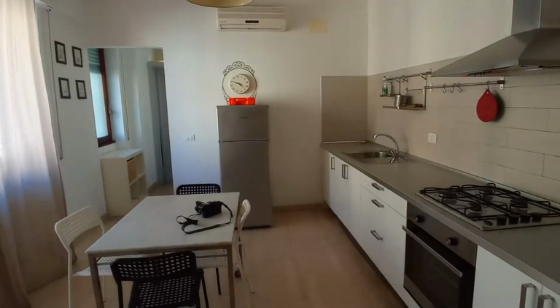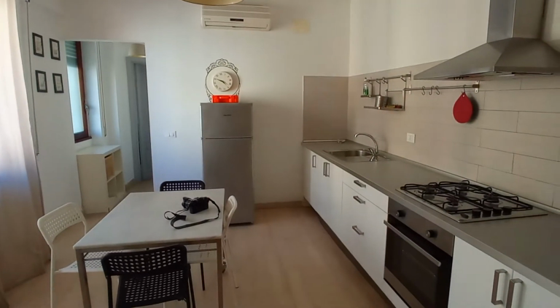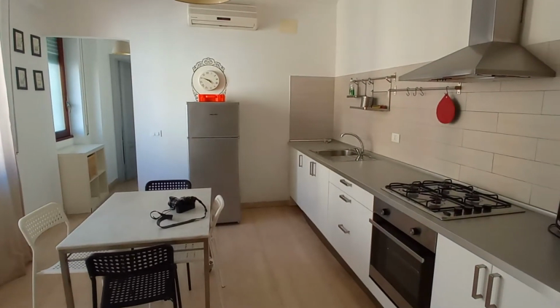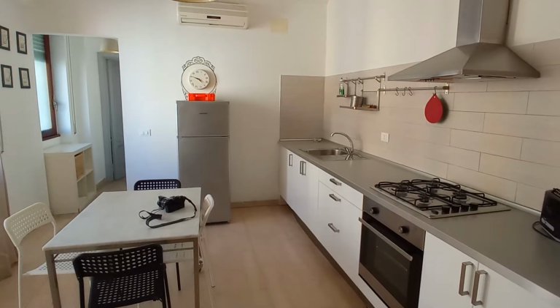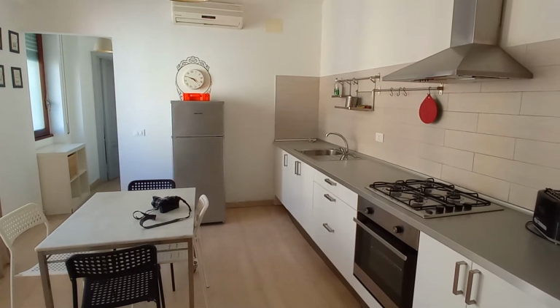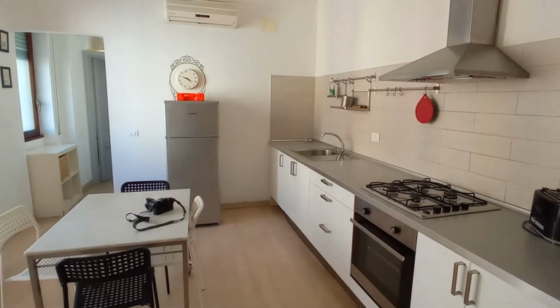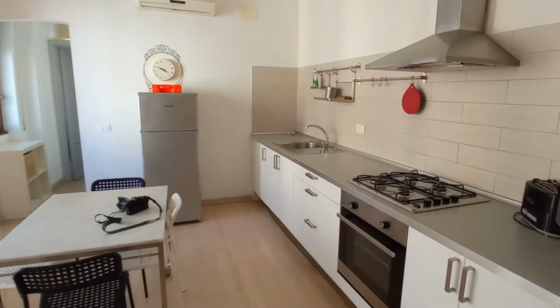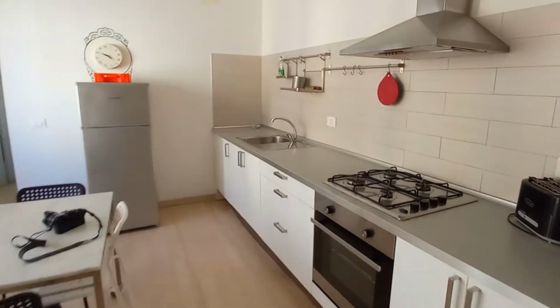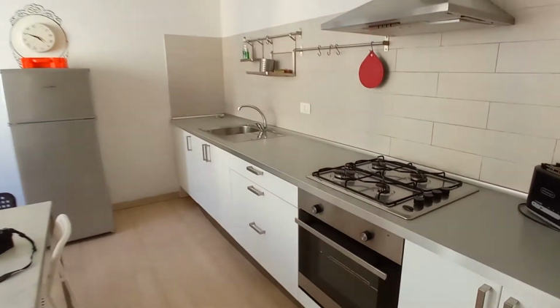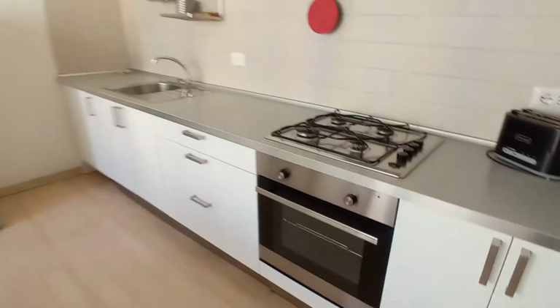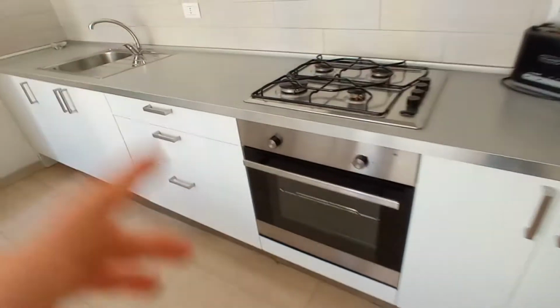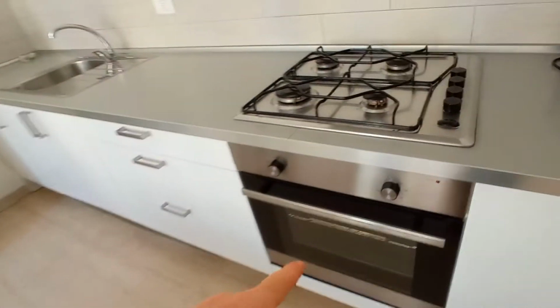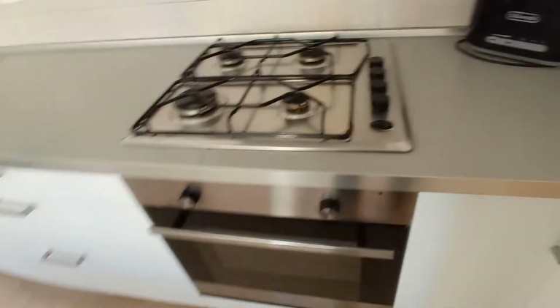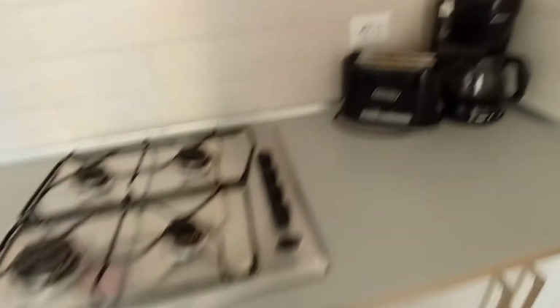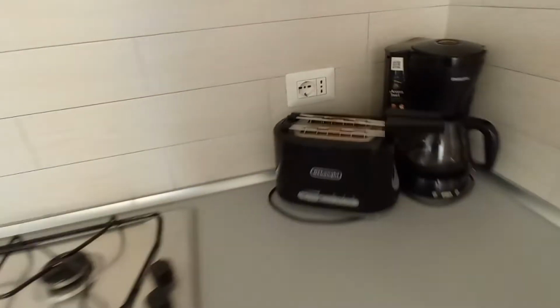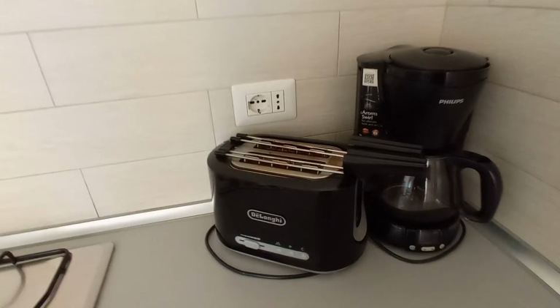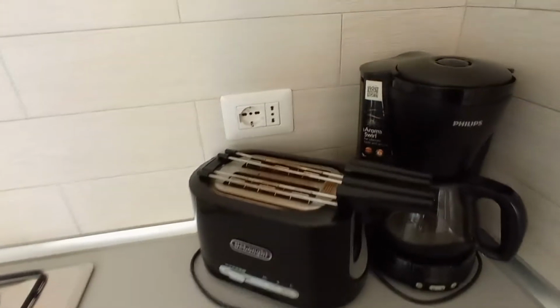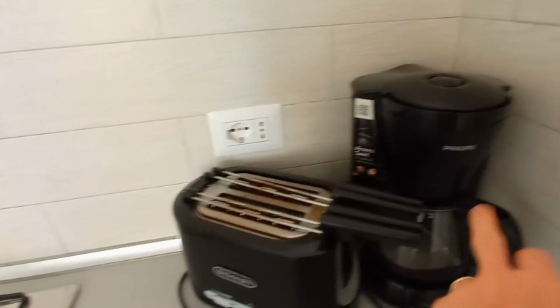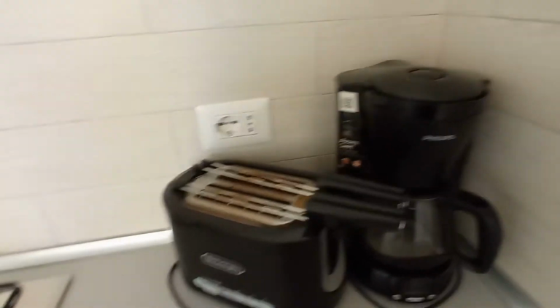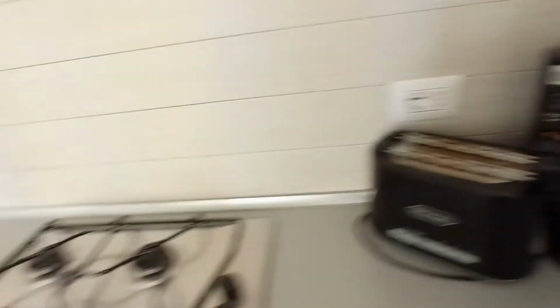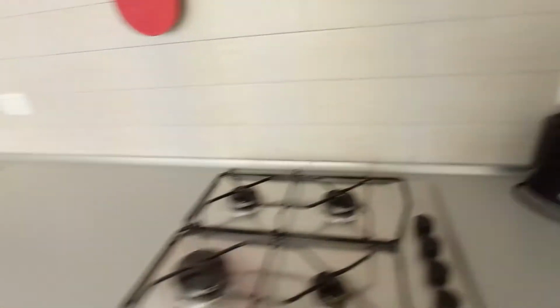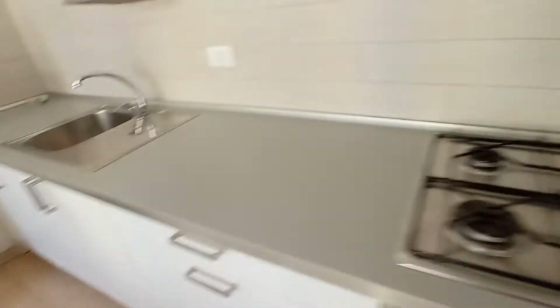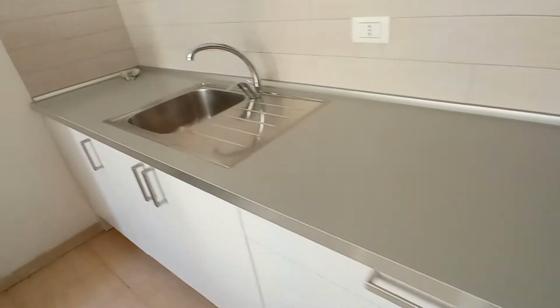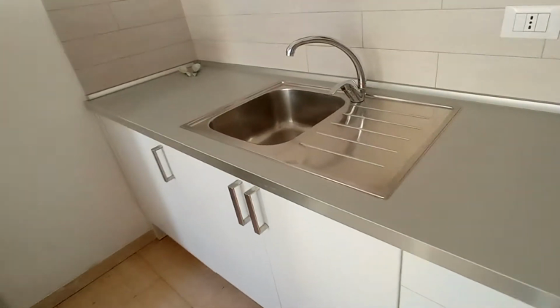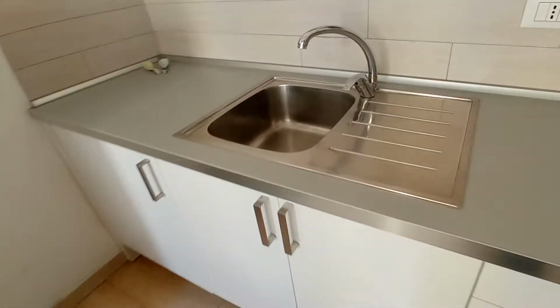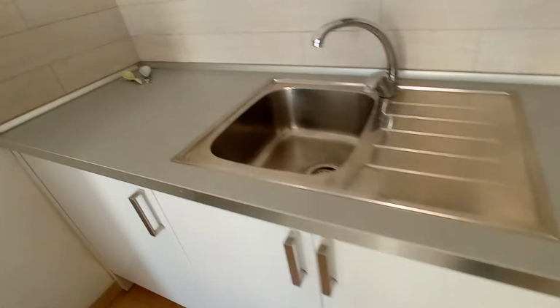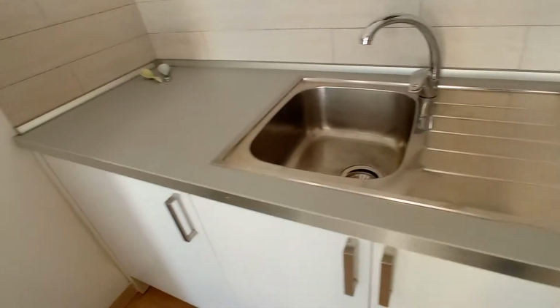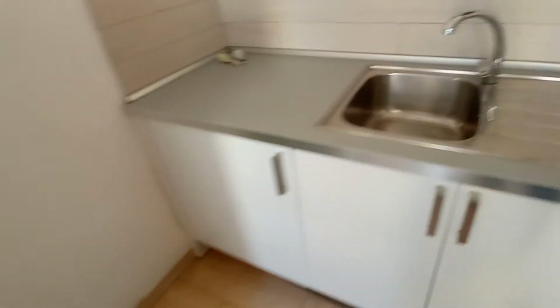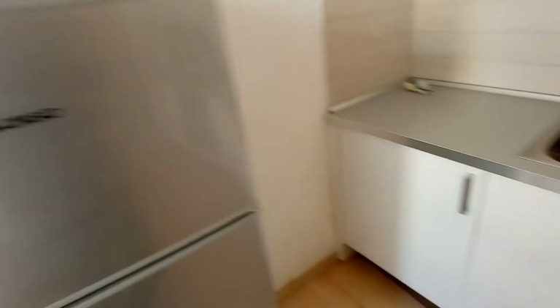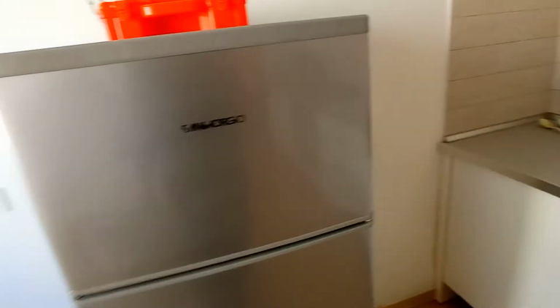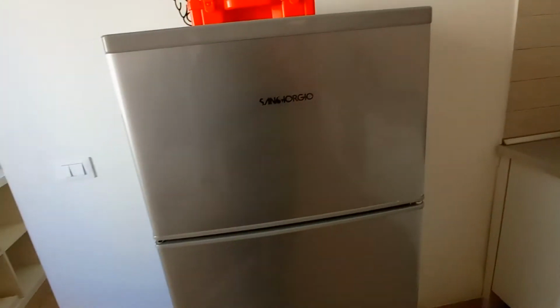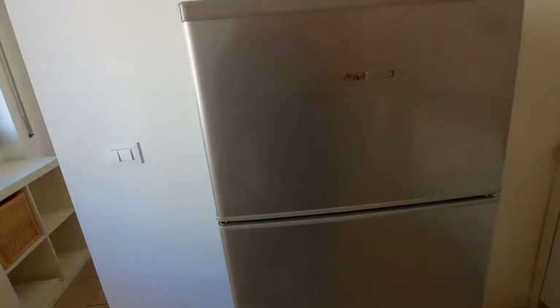This is the kitchen. The old one. Toast machine, coffee machine. The sink. This is the fridge.